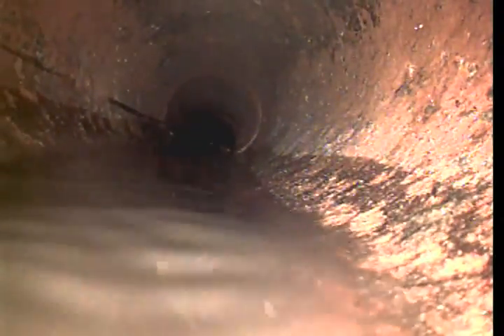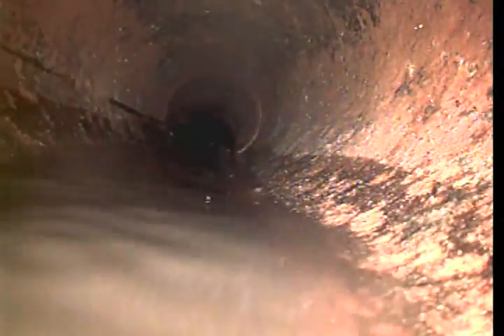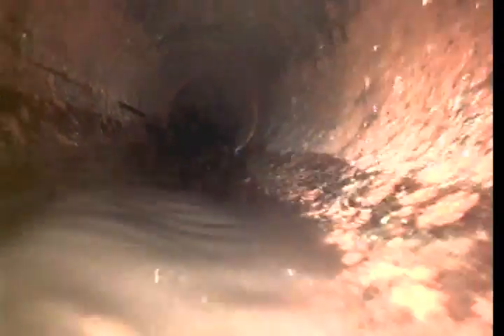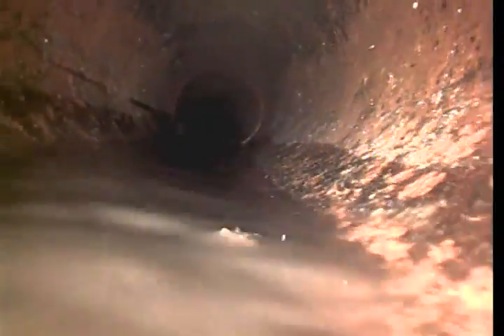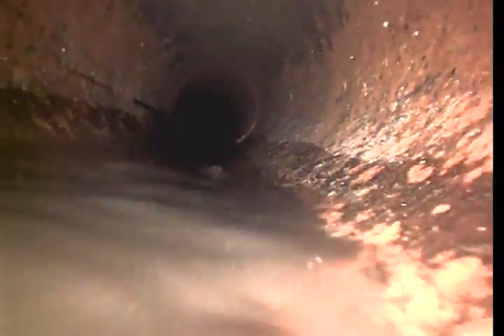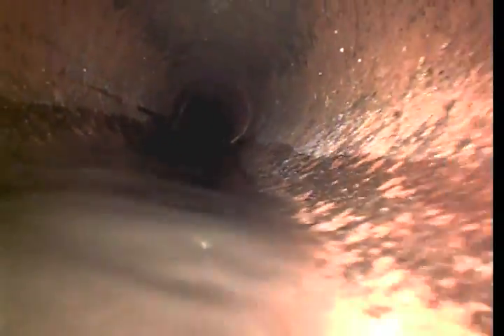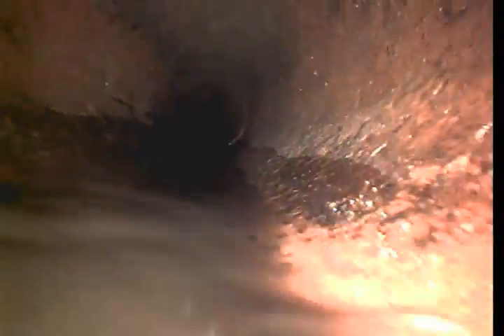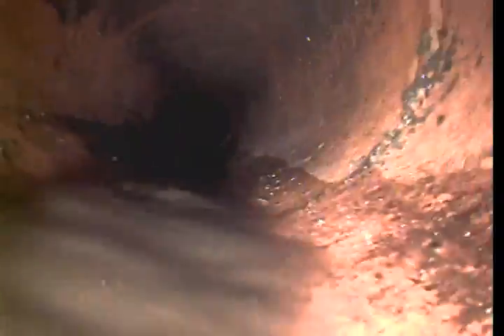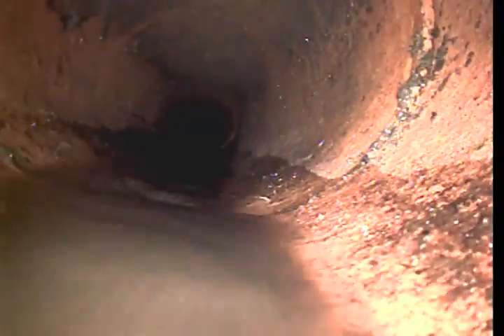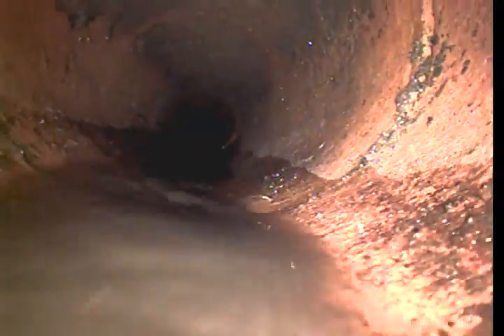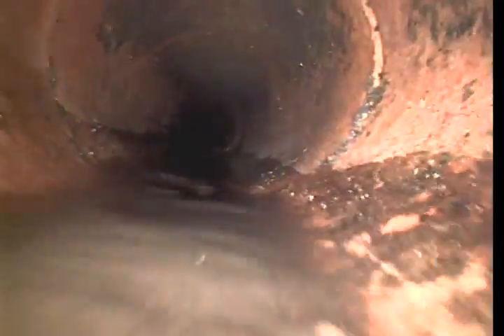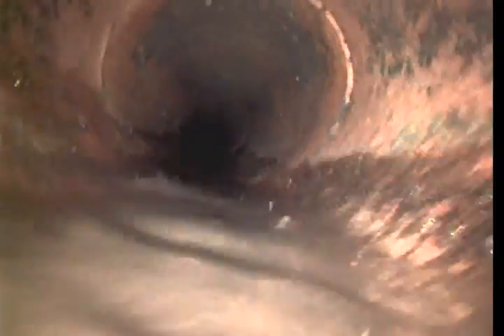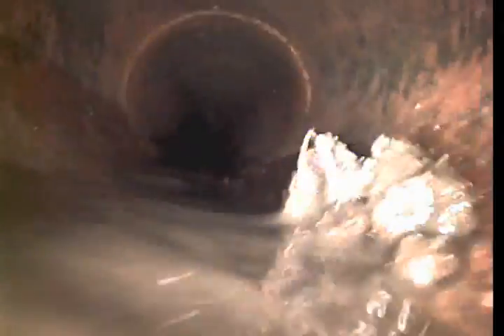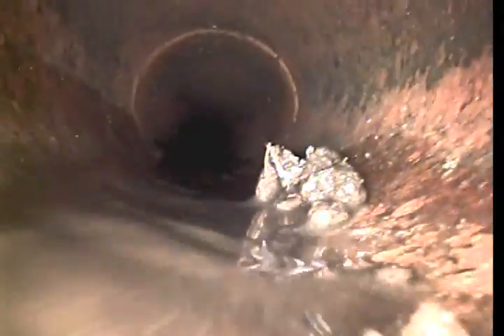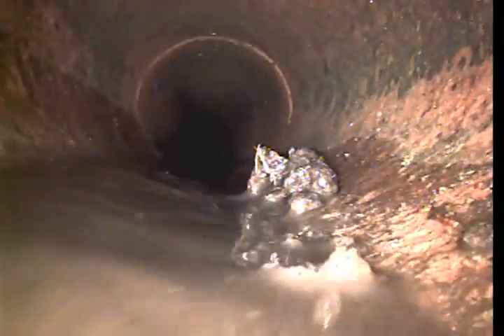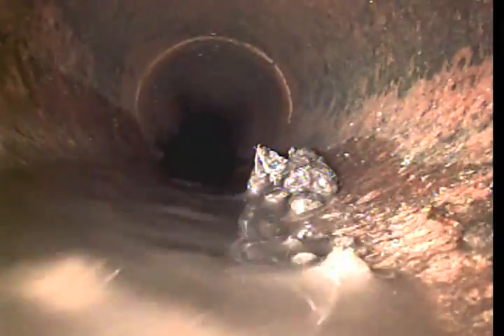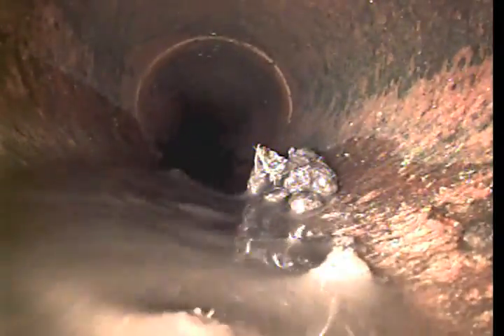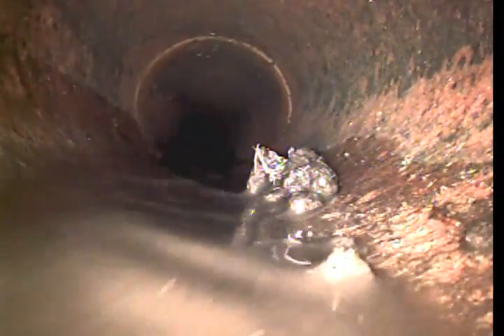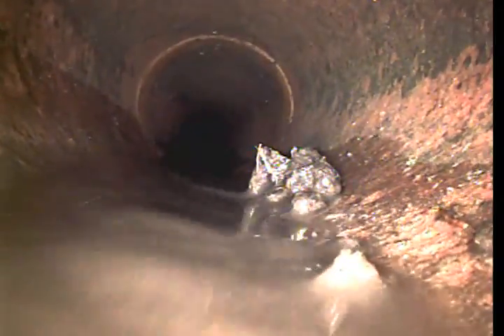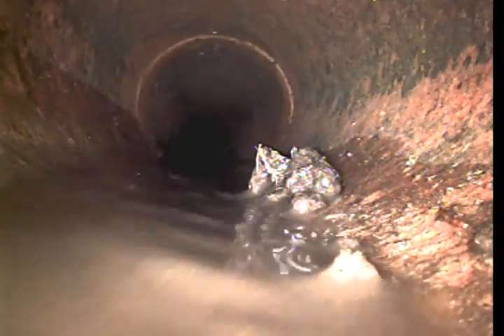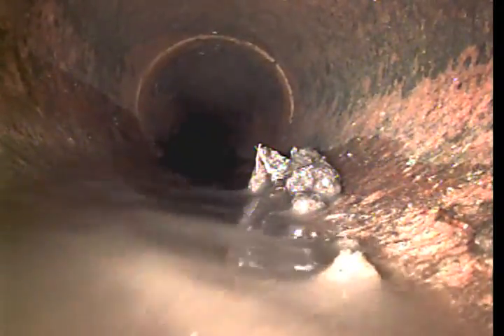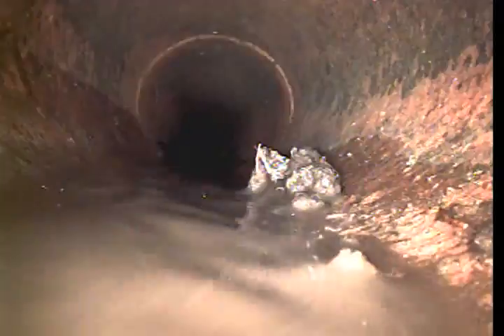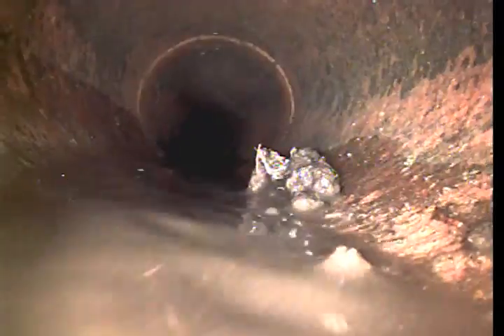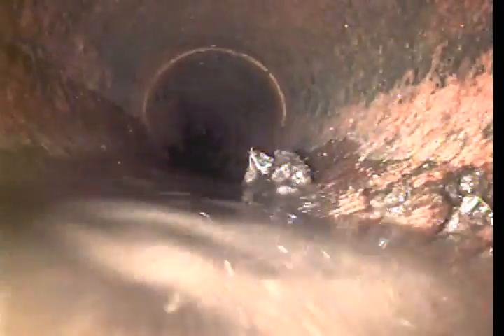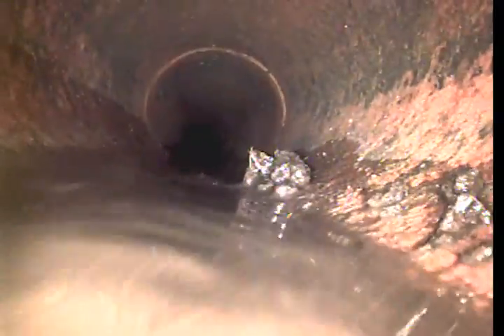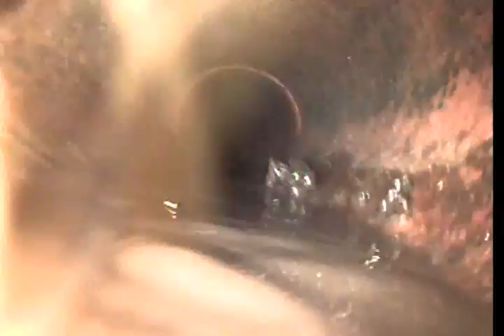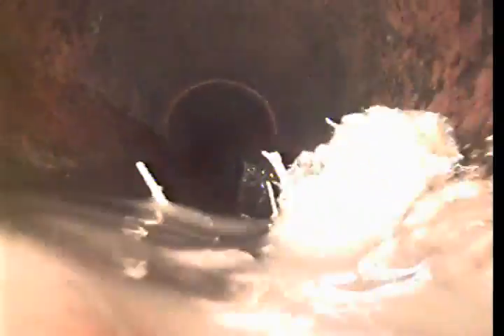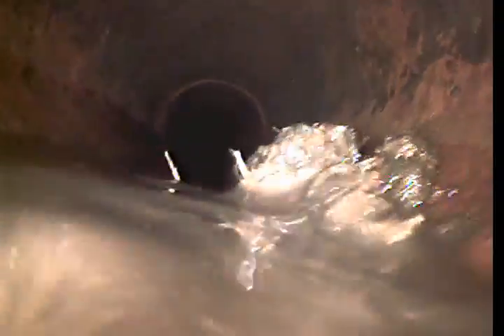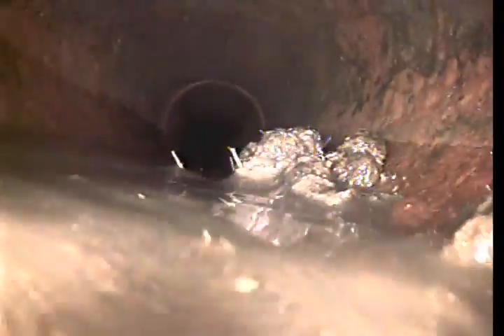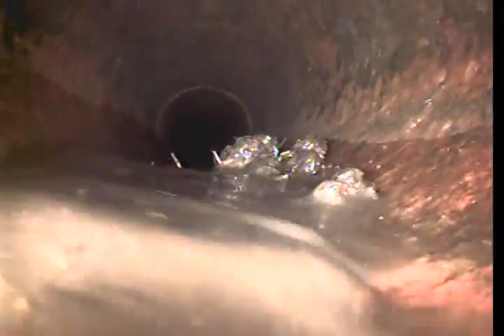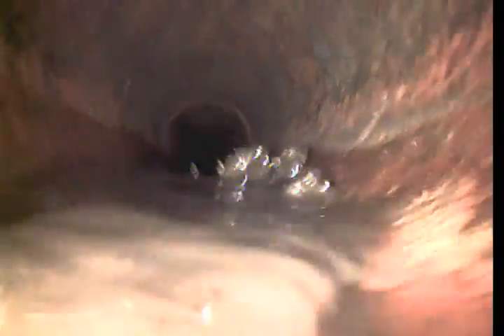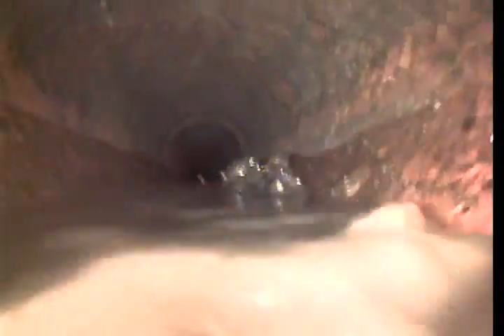The water pressure is not the best, so all this stuff that you see is loose. There is not enough water flowing right now in order to flush it down.